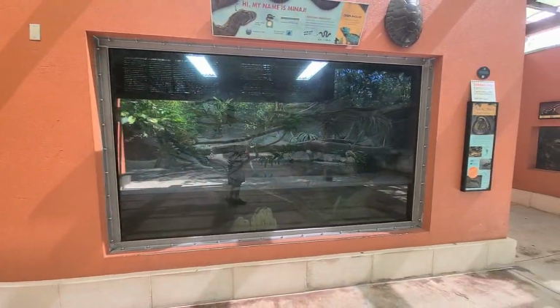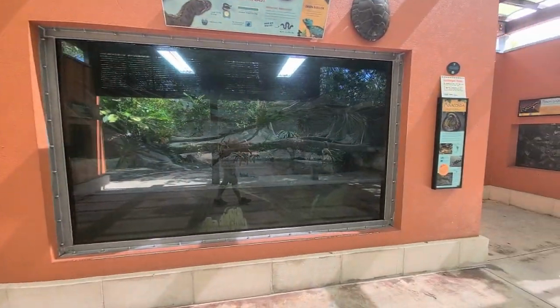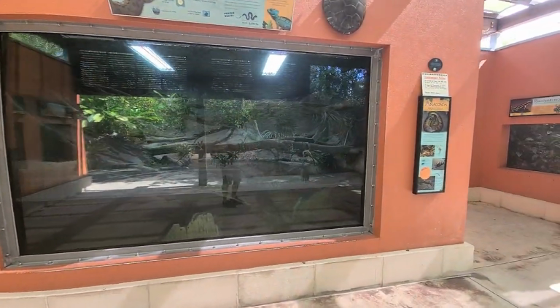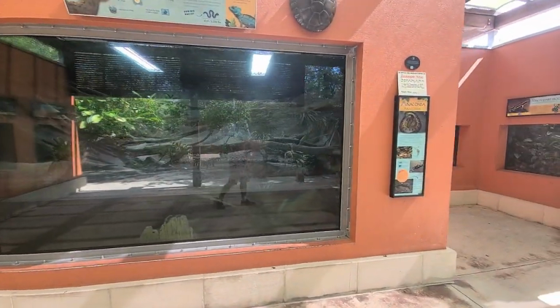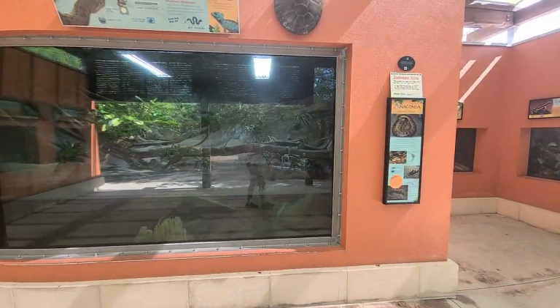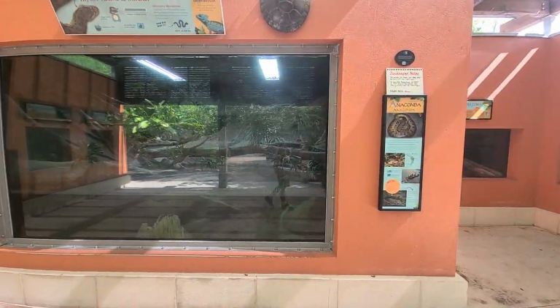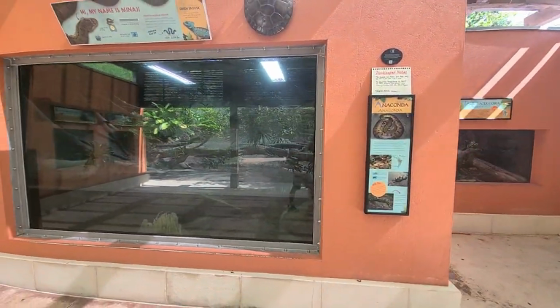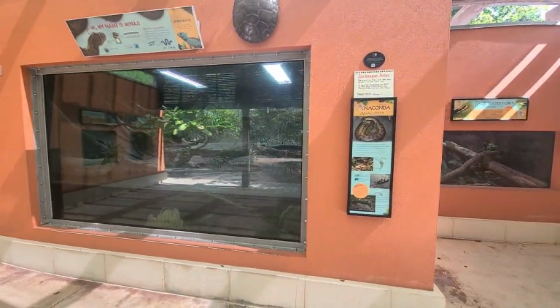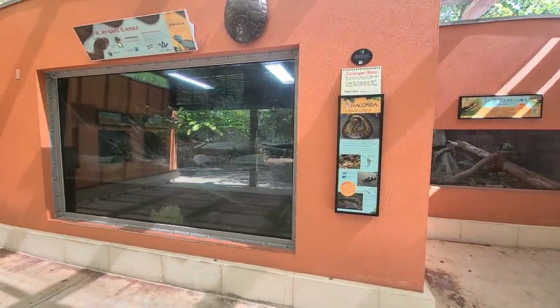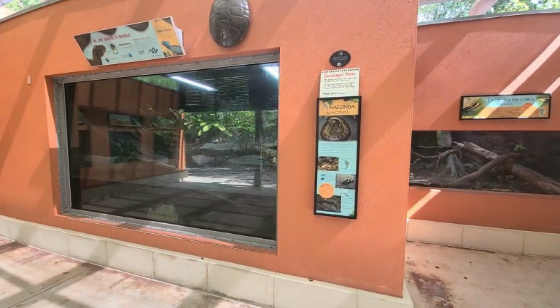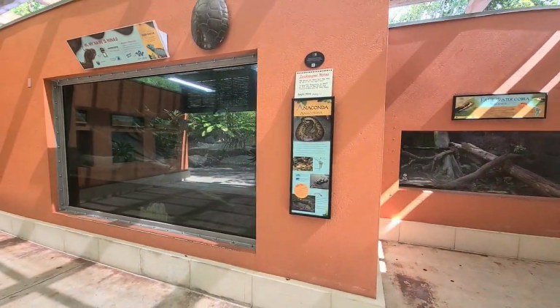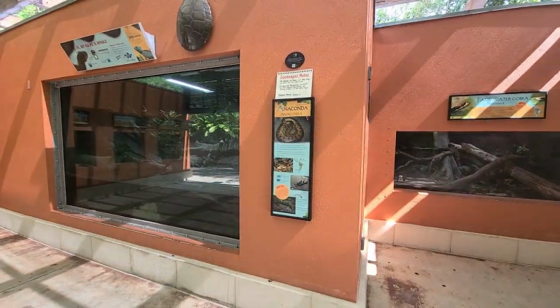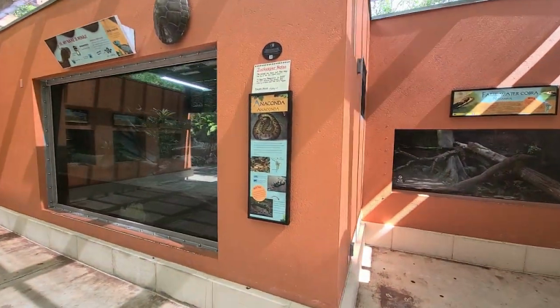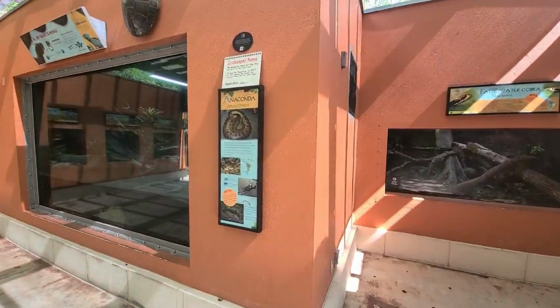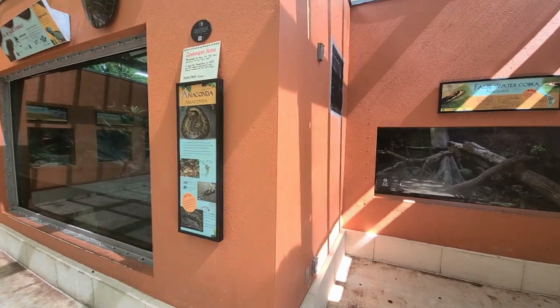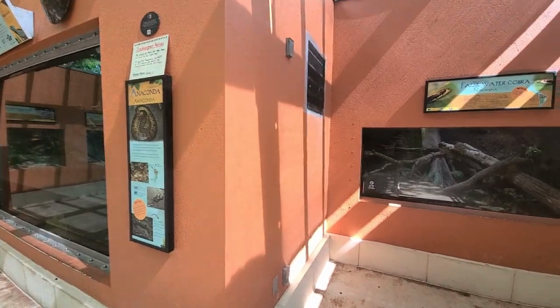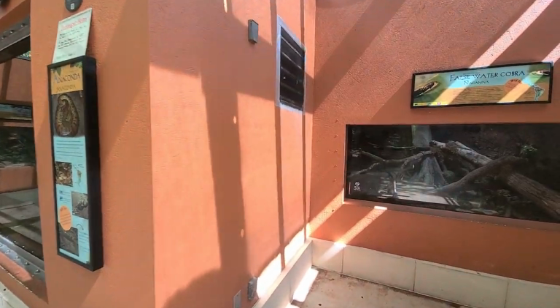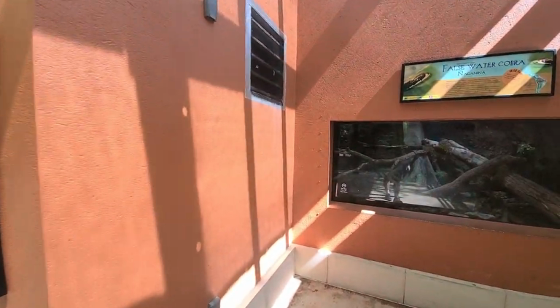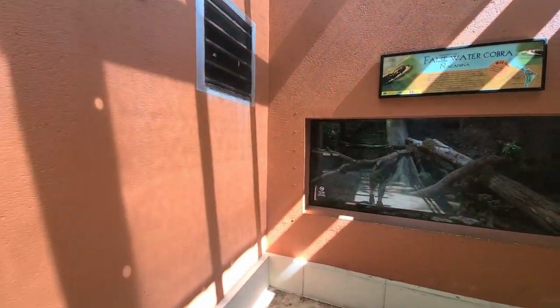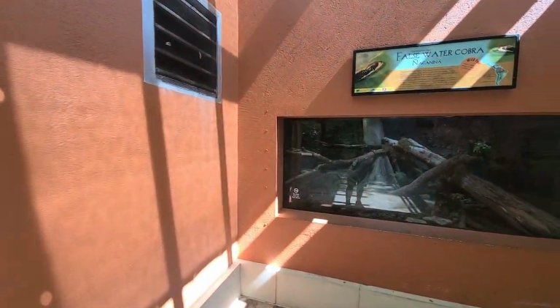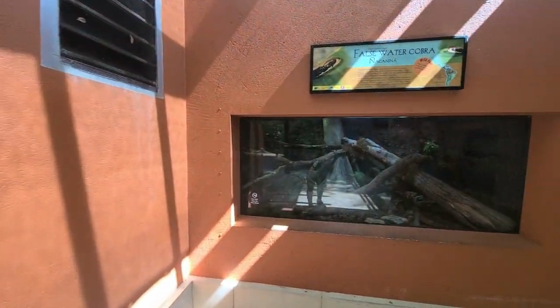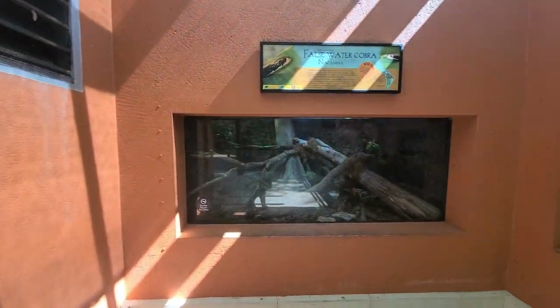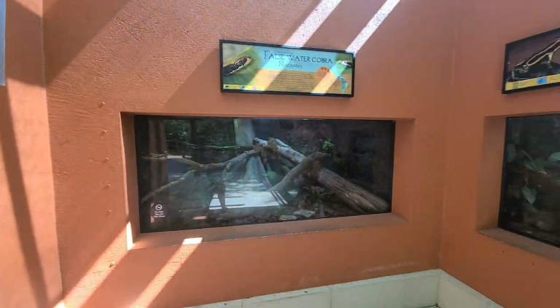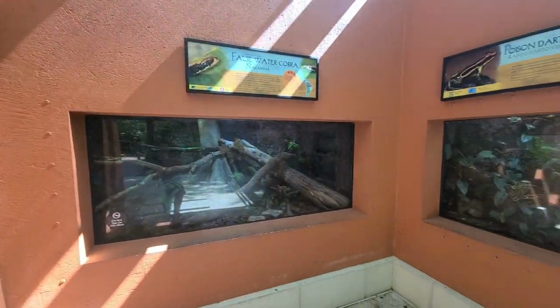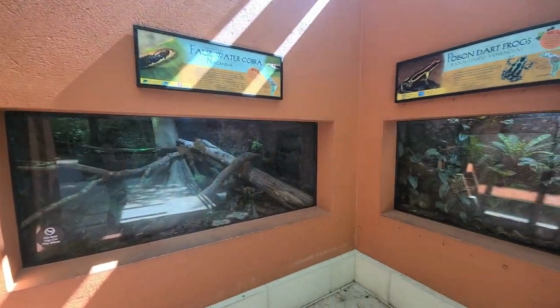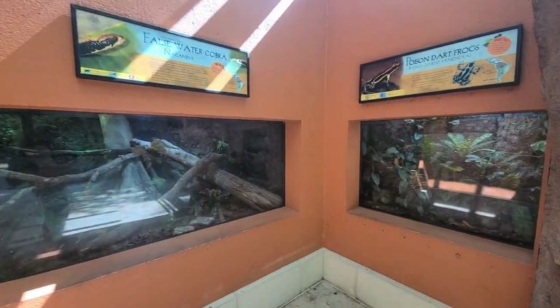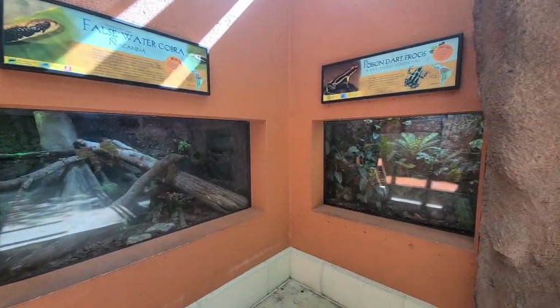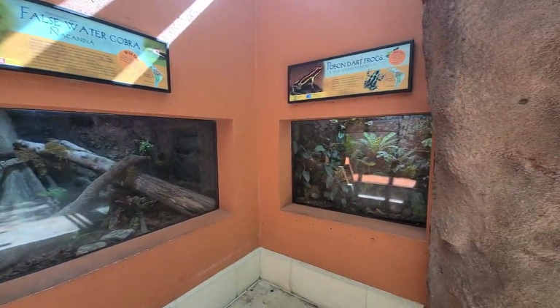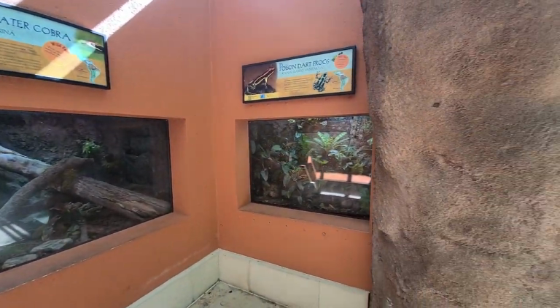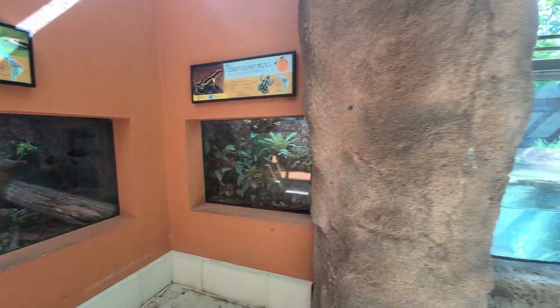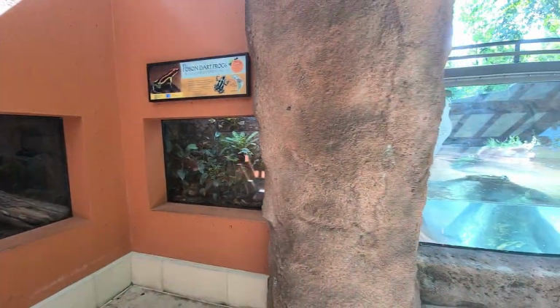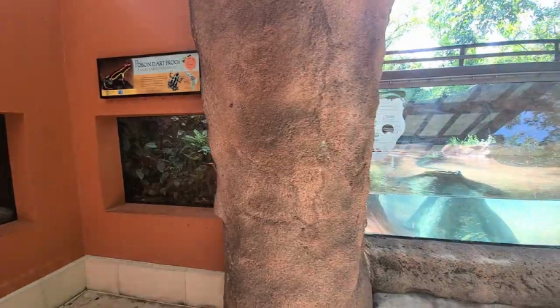First up is the Orinoco River, which is the third largest in South America. This area houses seven exhibits. A few of these have unnamed species sharing the habitat.